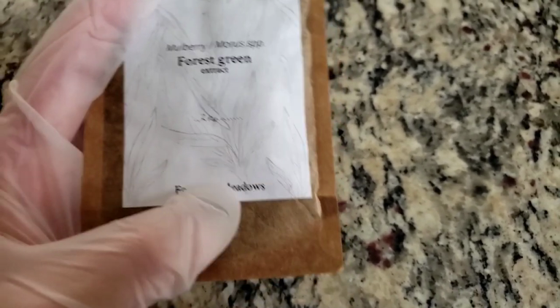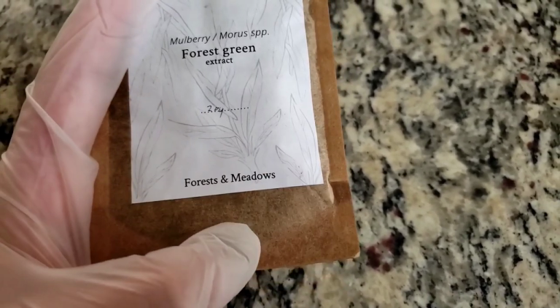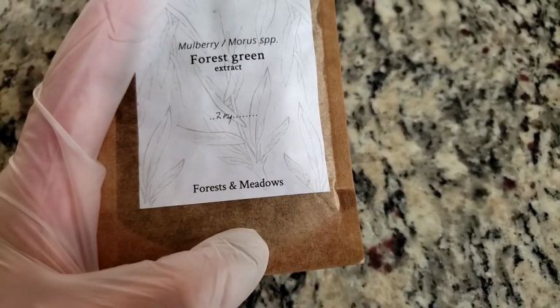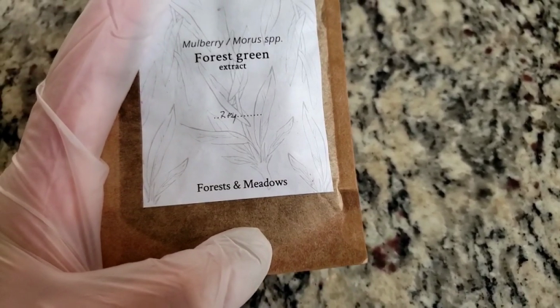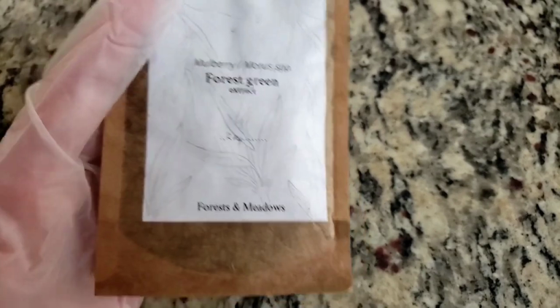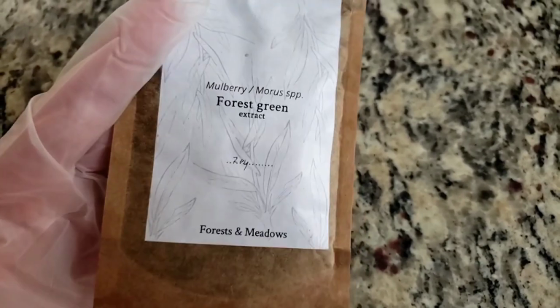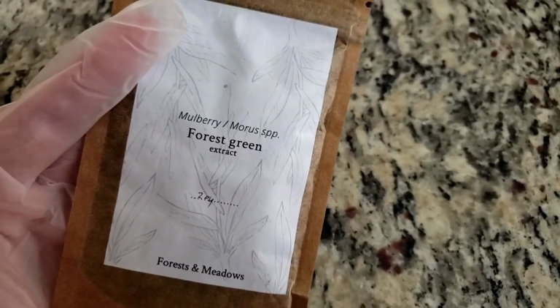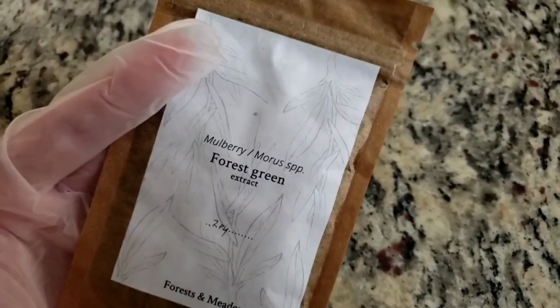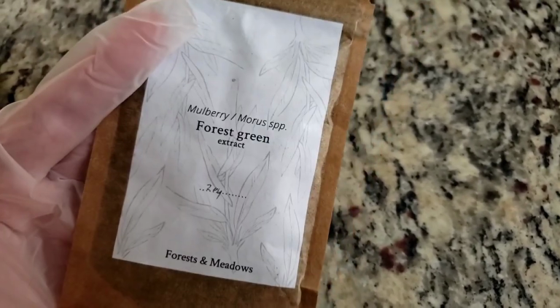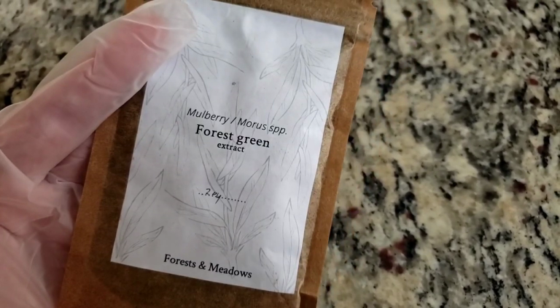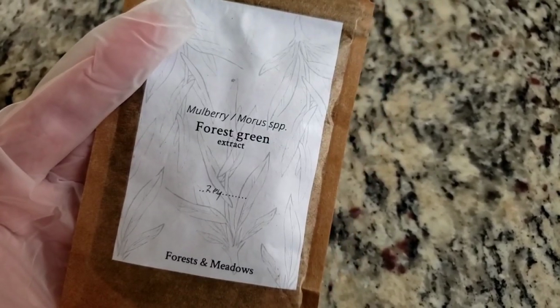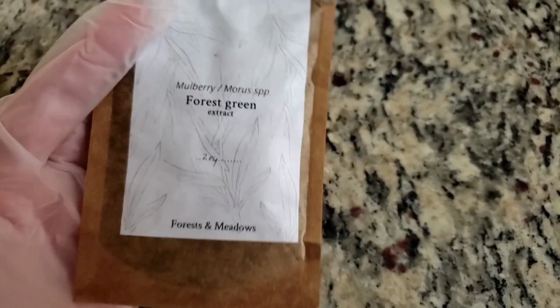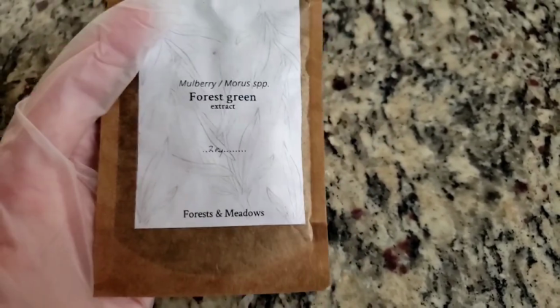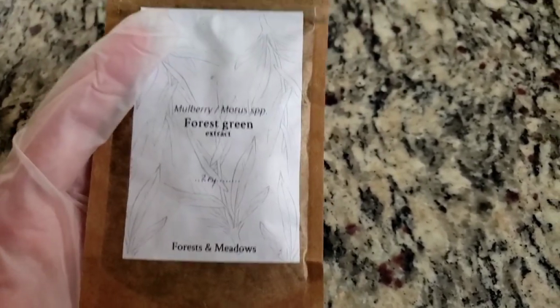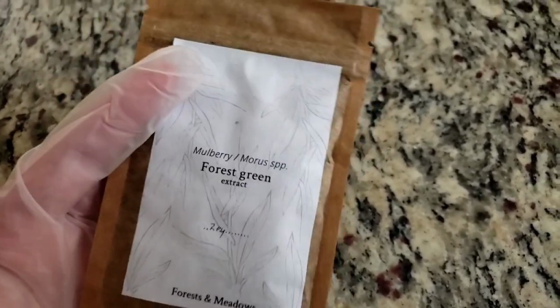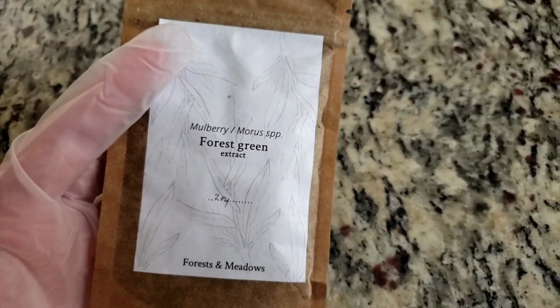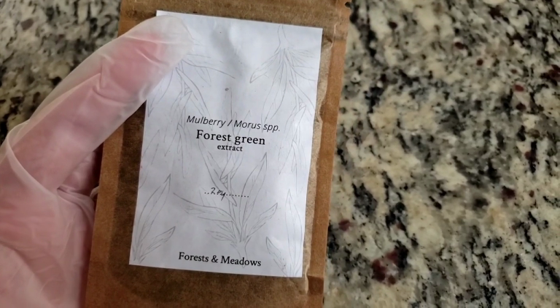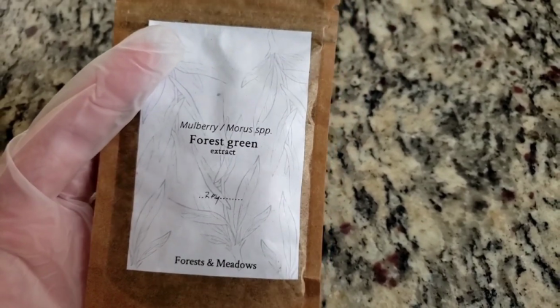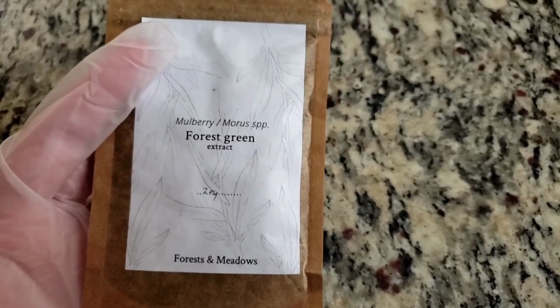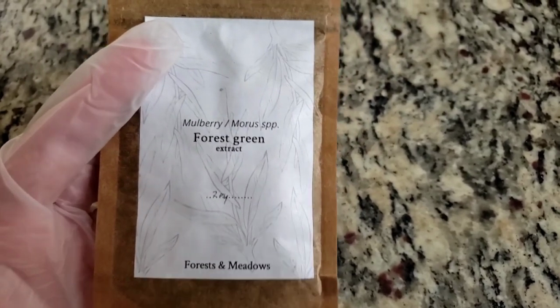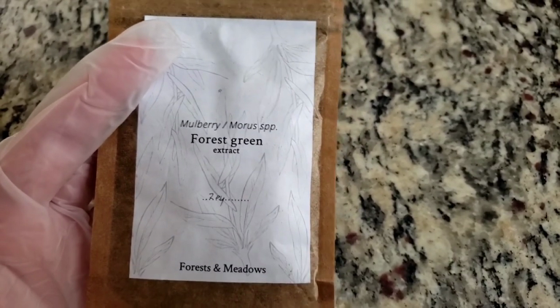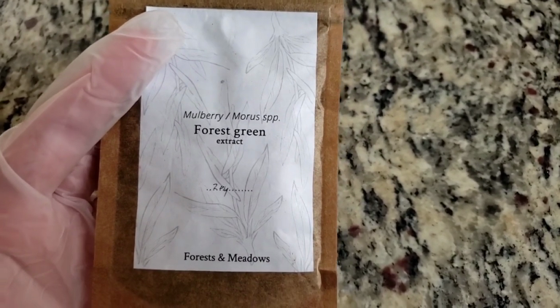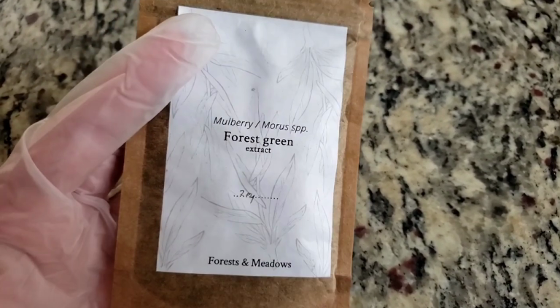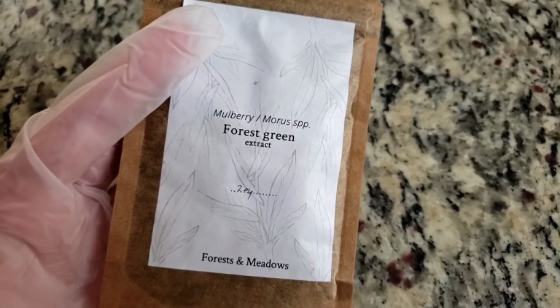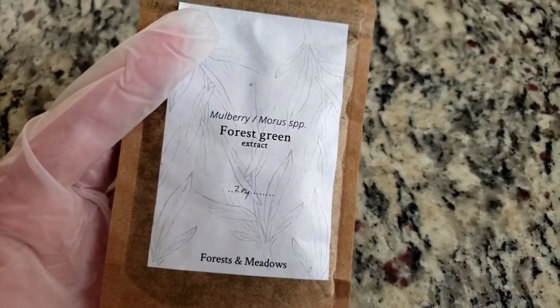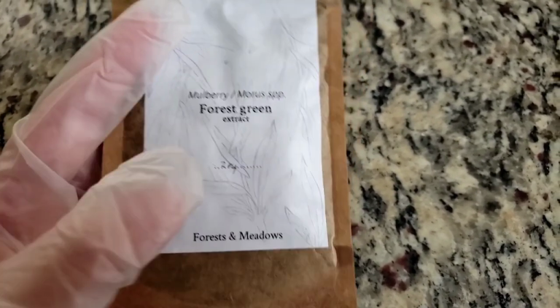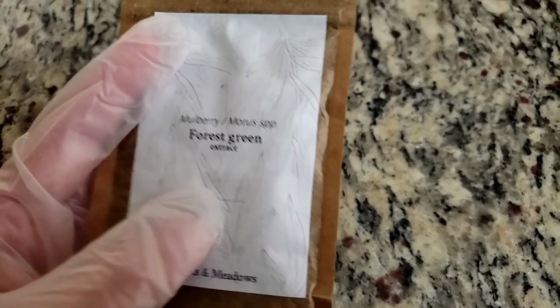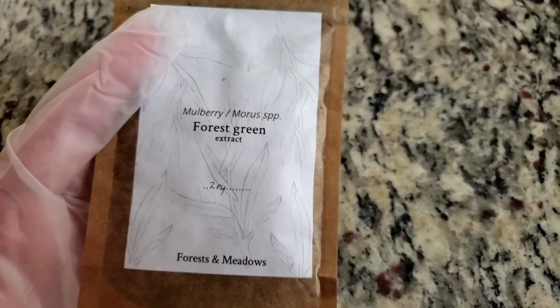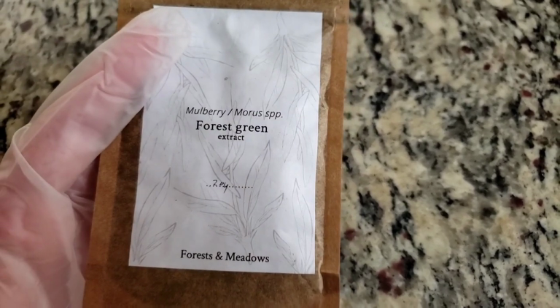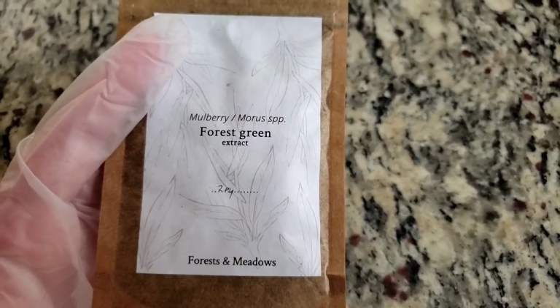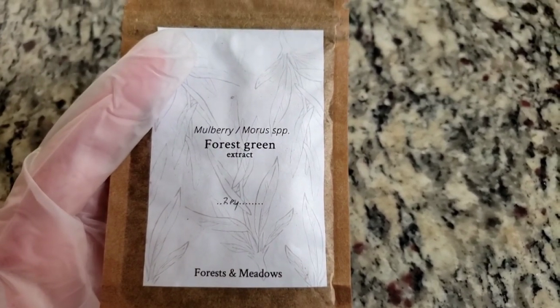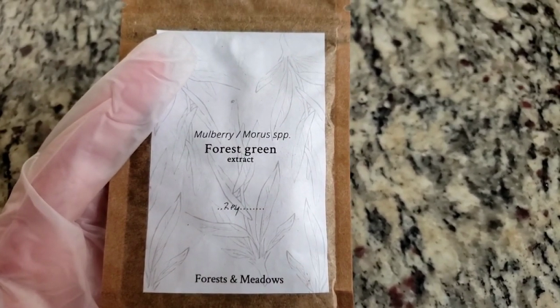This is from forests and meadows in Lithuania, but you can get it locally — it was just more expensive. I wanted to support a business outside of our country that's related to my husband's family. So we will get started with our mulberry dye.